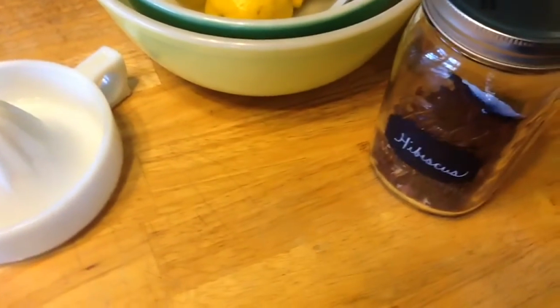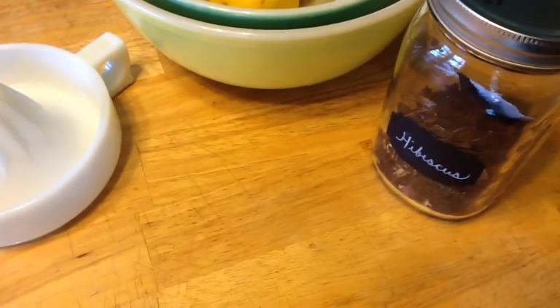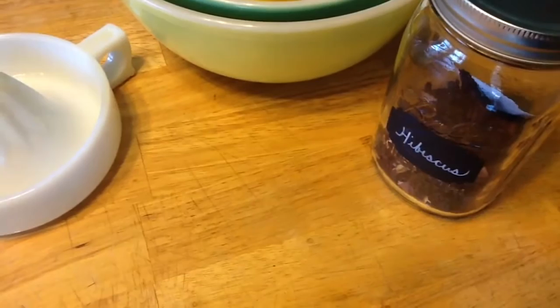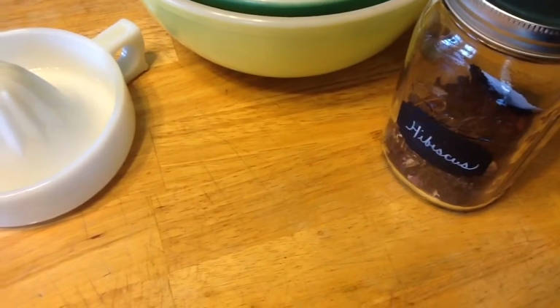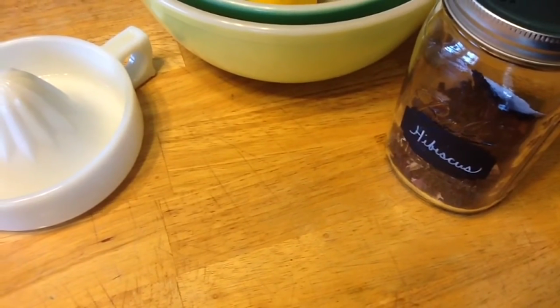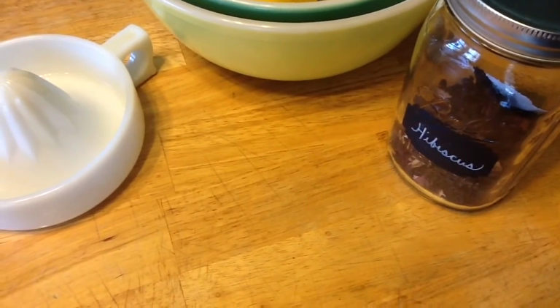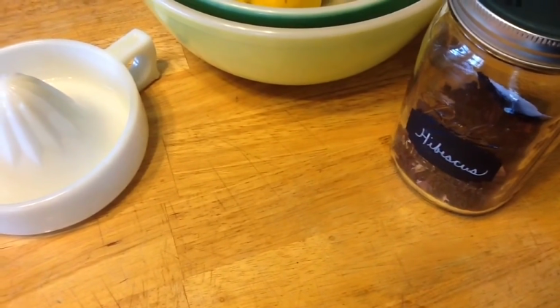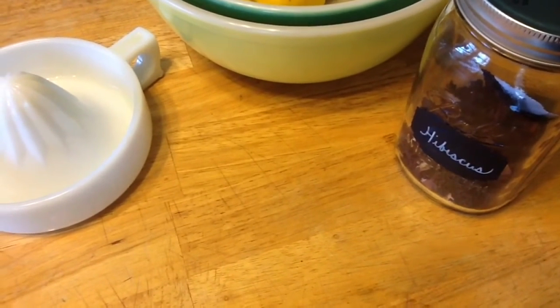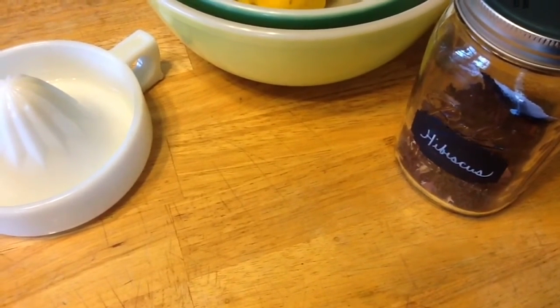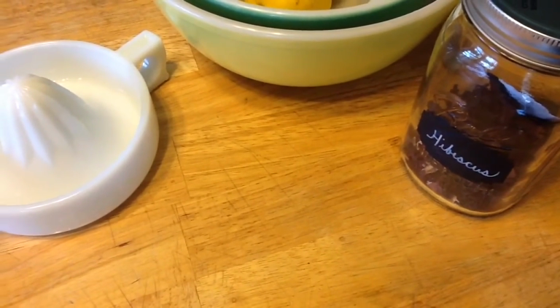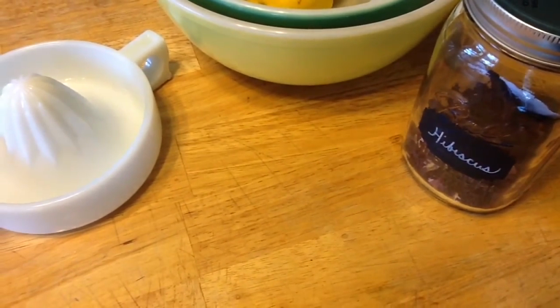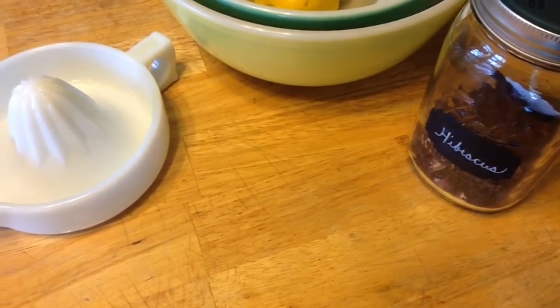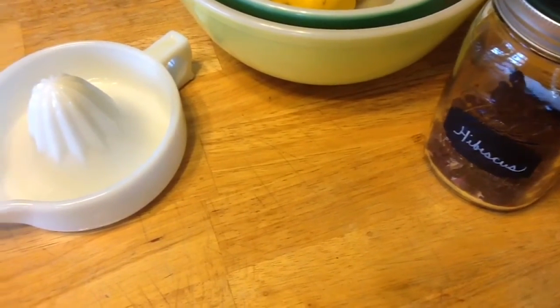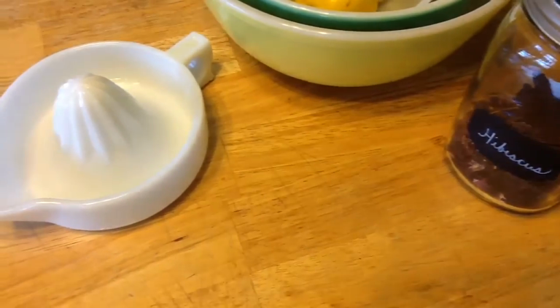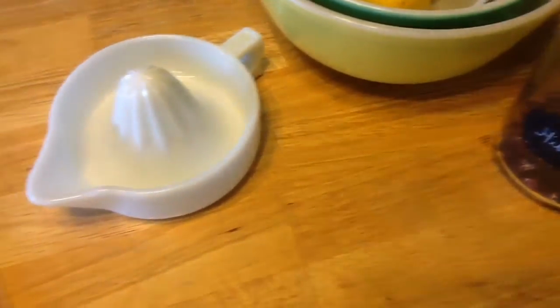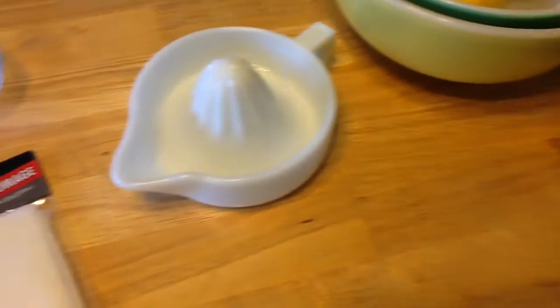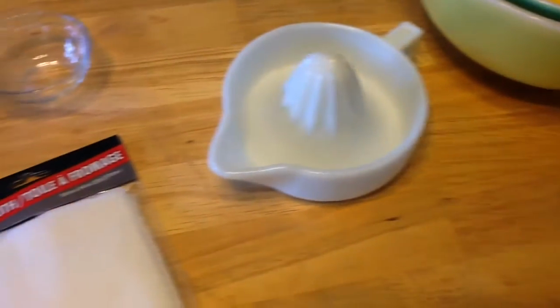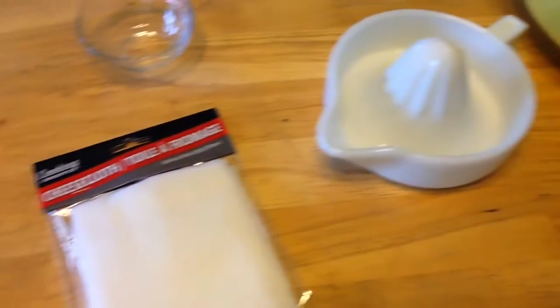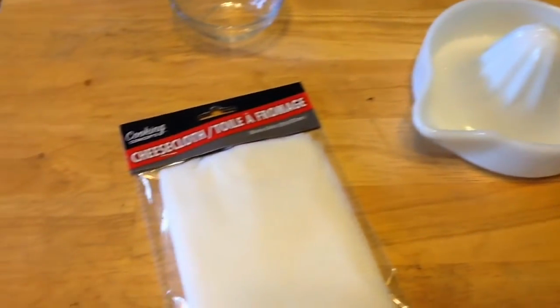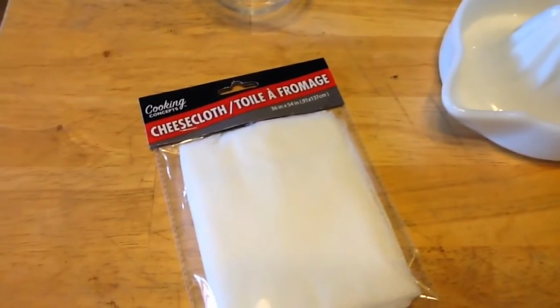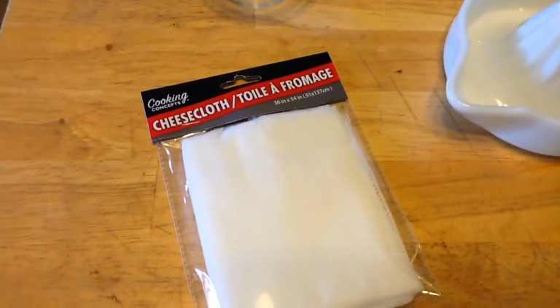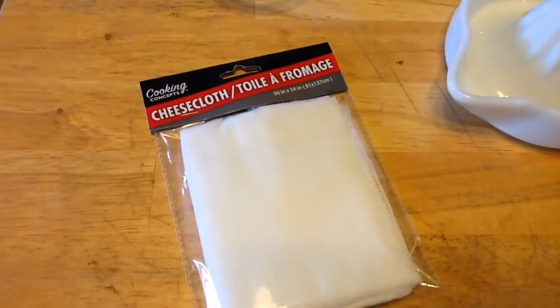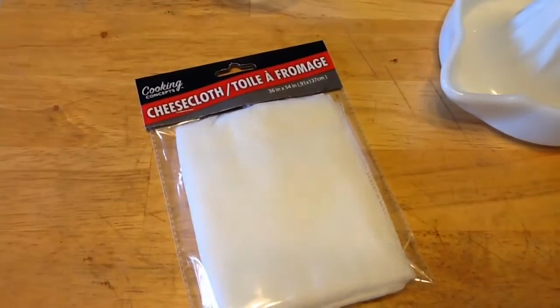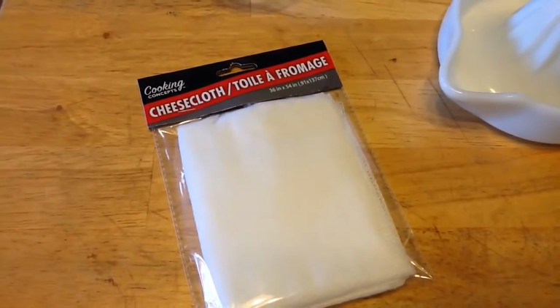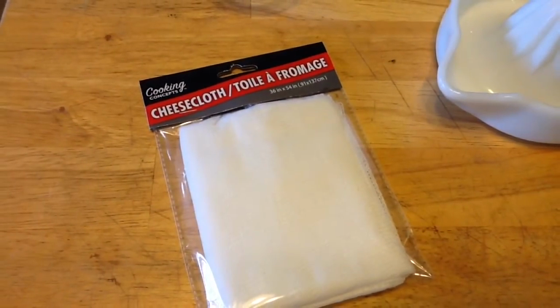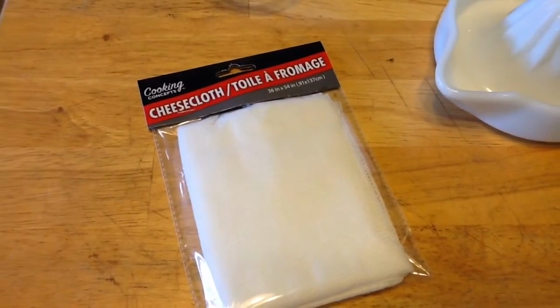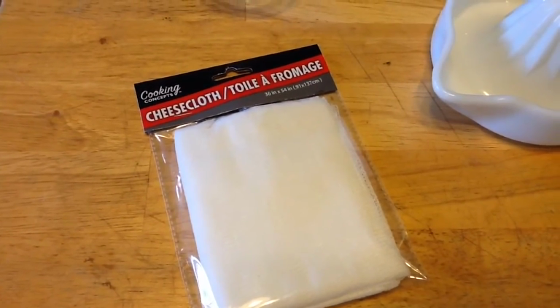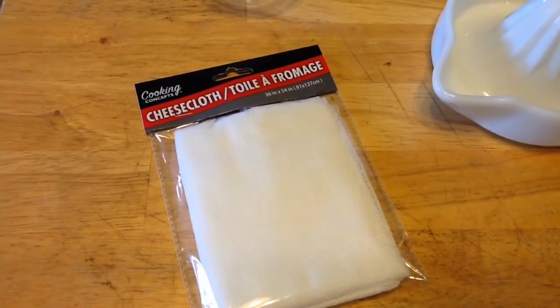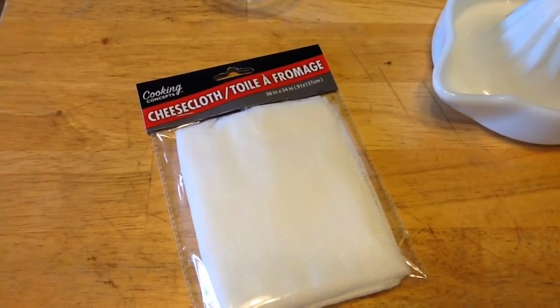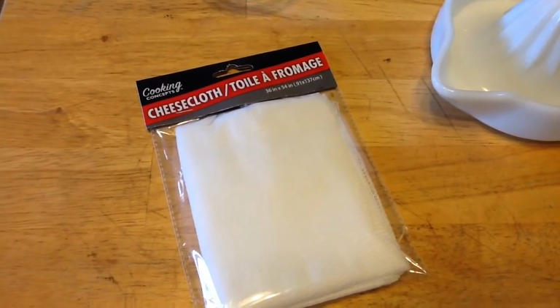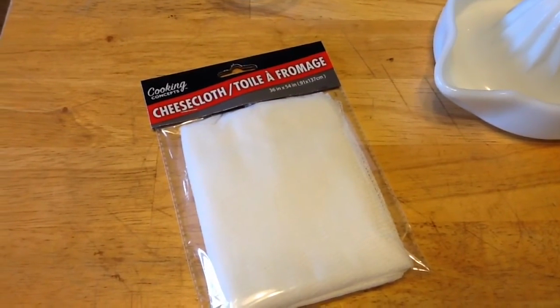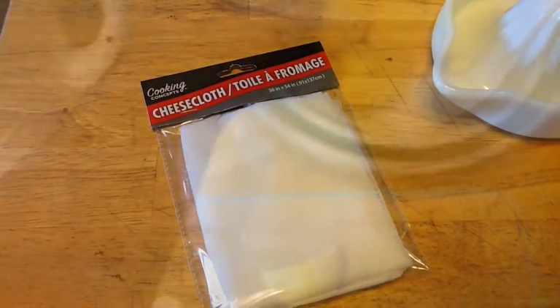These are my dried hibiscus — I picked them up from the grocery store, from Food for Less. I have my lemon squeezer, and this cheesecloth I picked up from the Dollar Tree. I'll show you how I use that later.